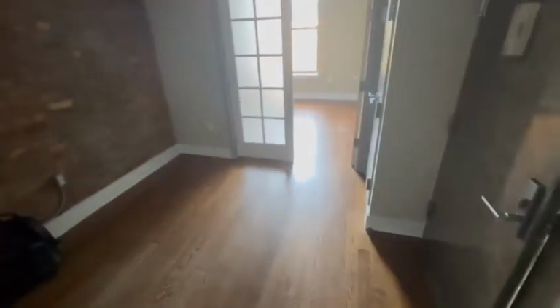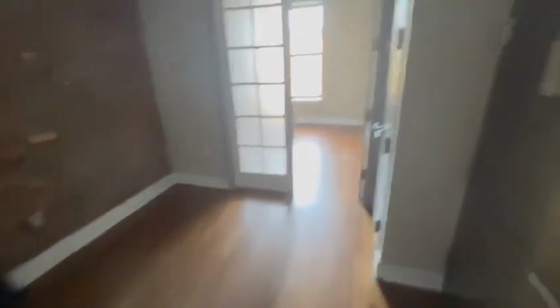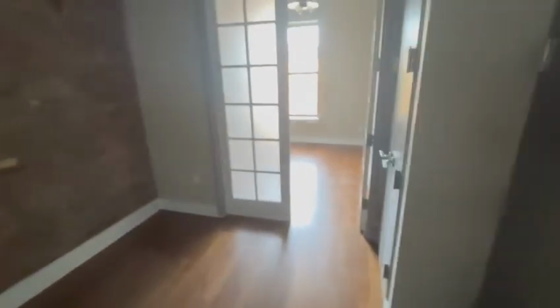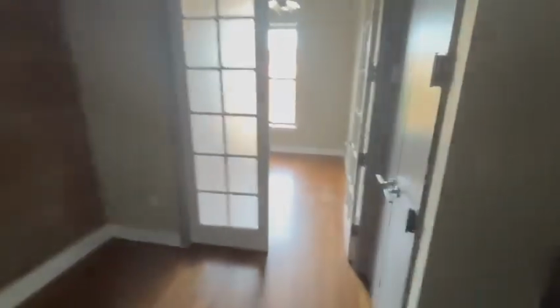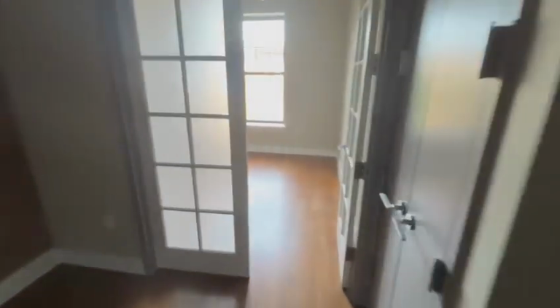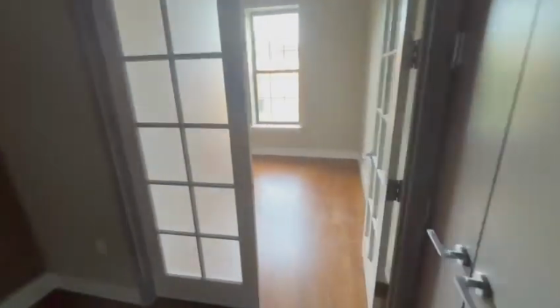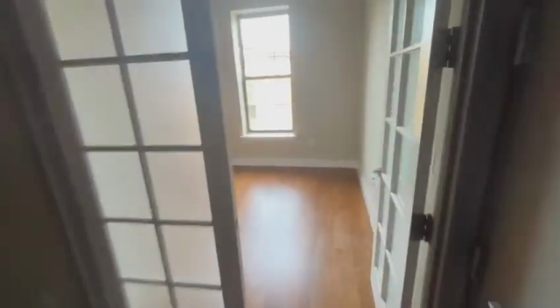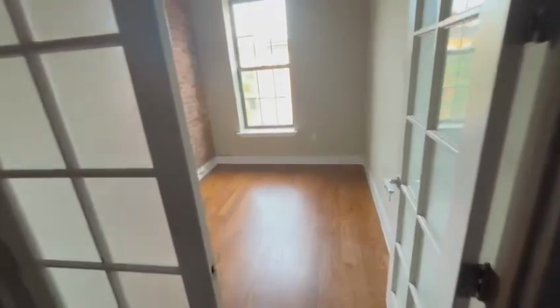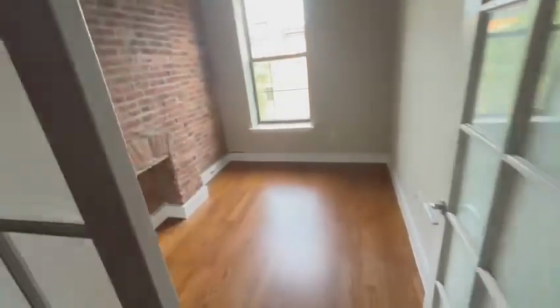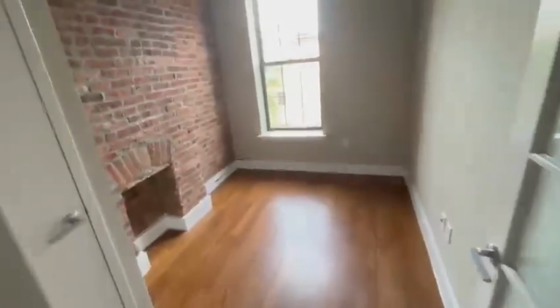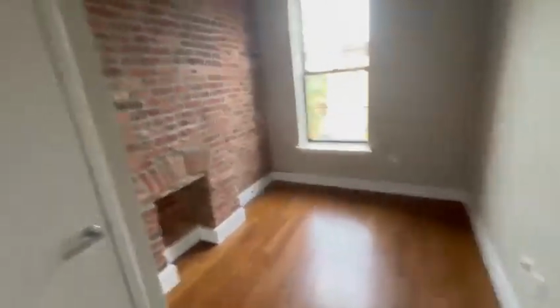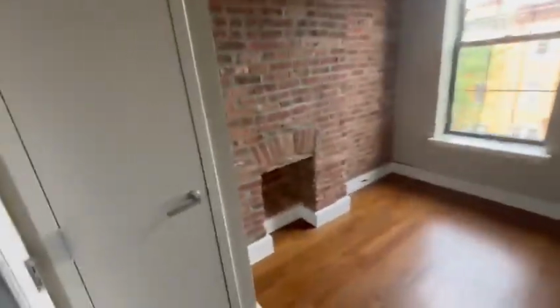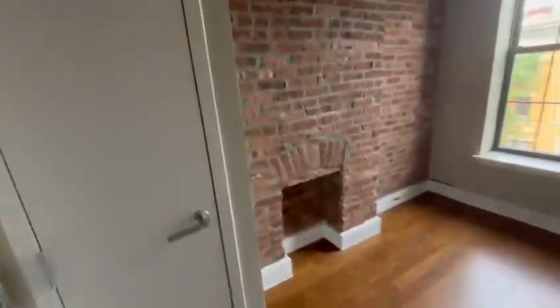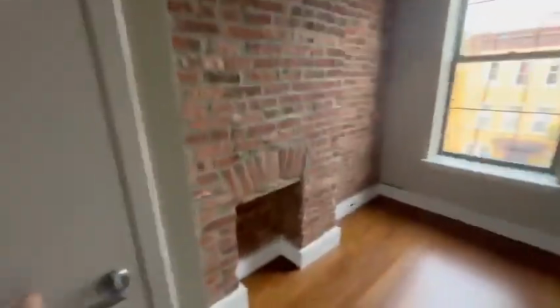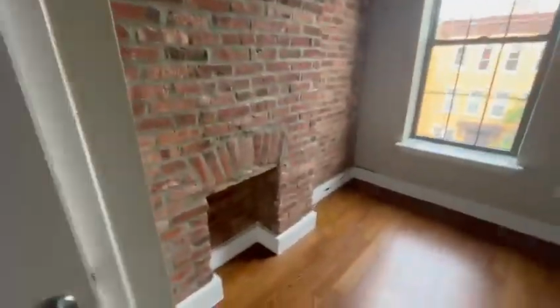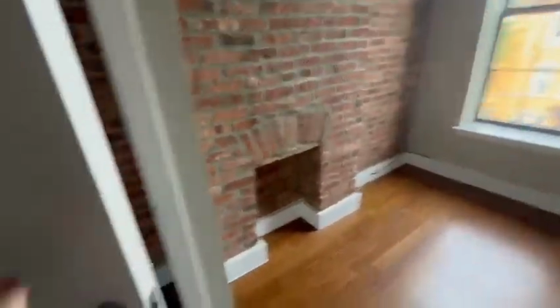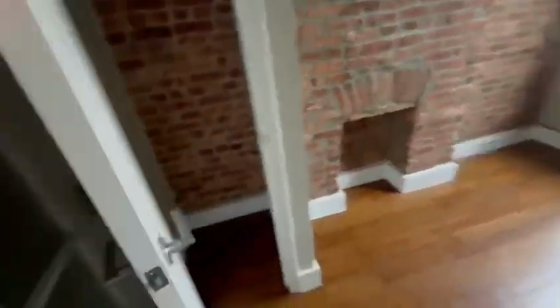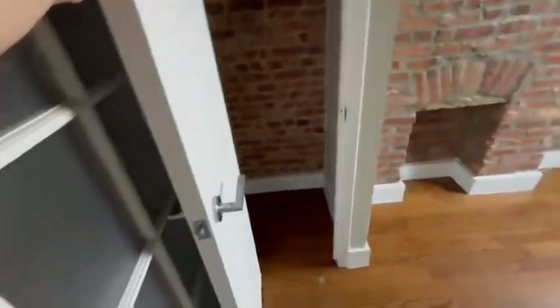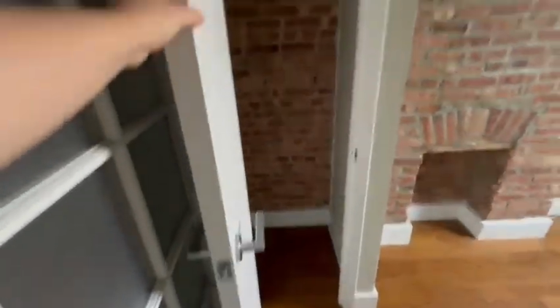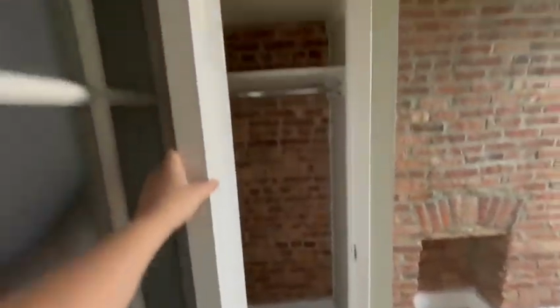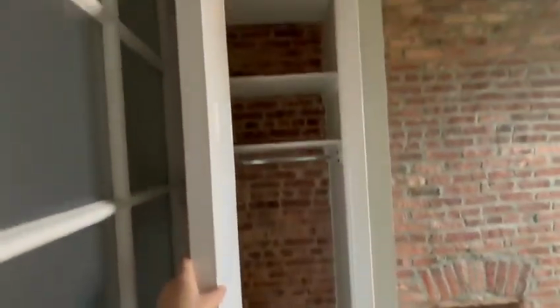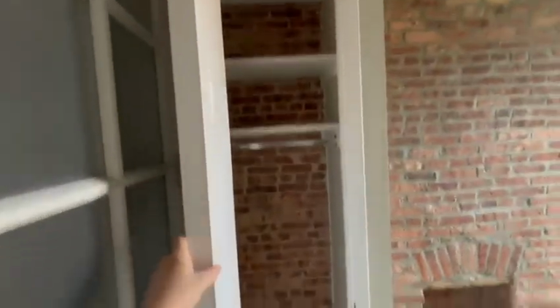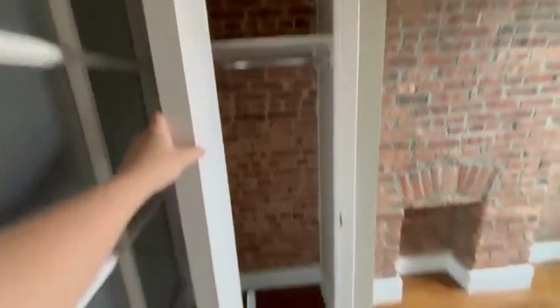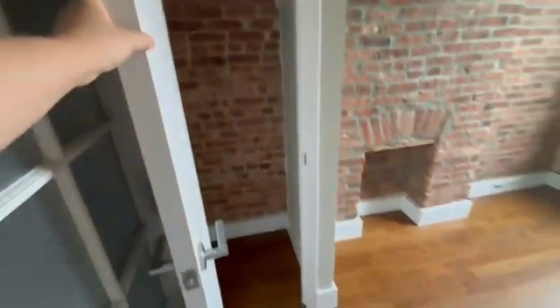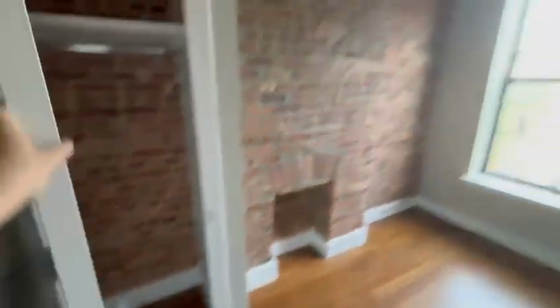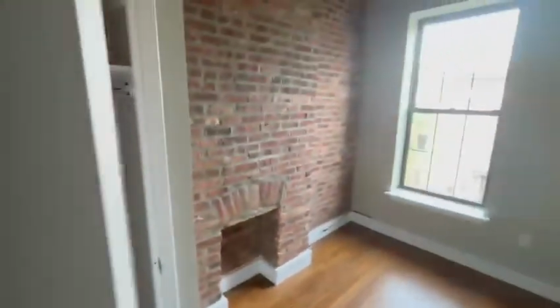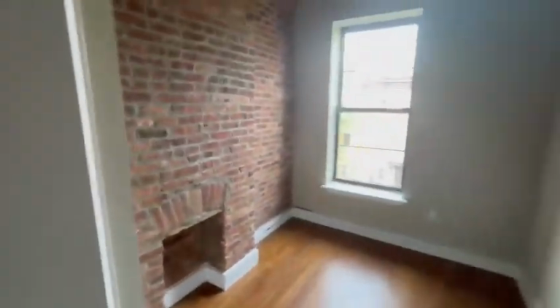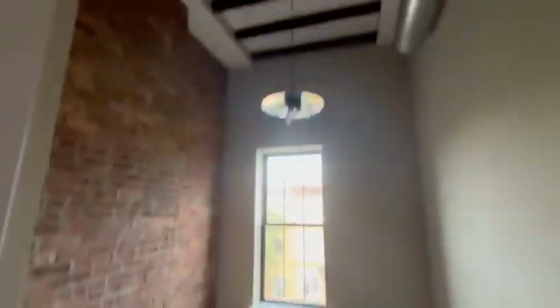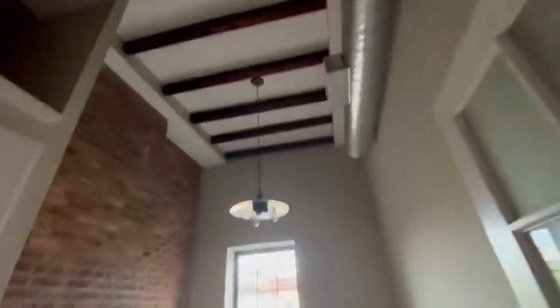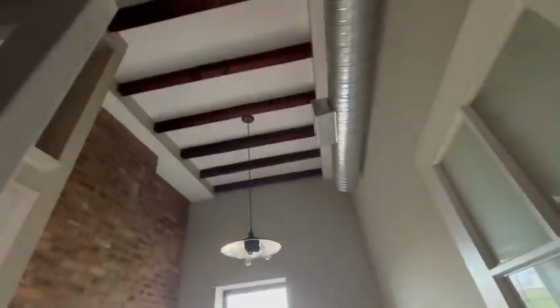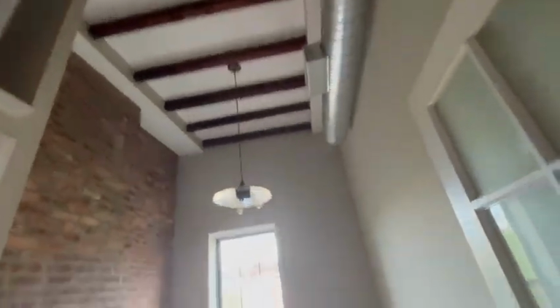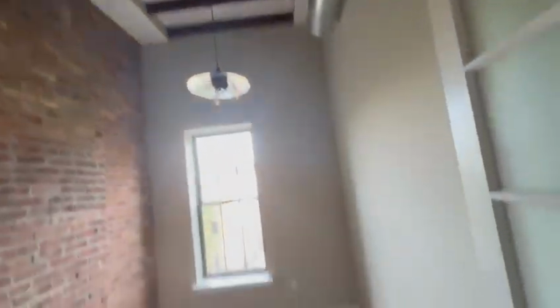The first bedroom is through here, through these French doors. Every bedroom has a window and a closet. Exposed brick throughout, and high ceilings throughout as well.